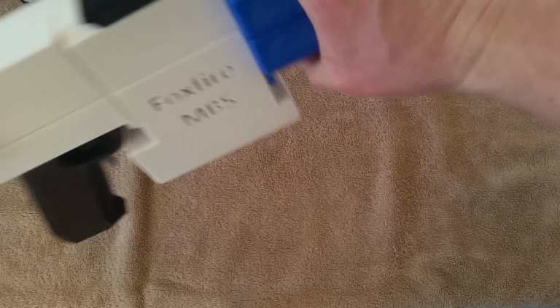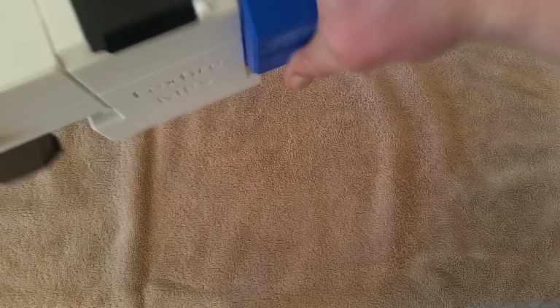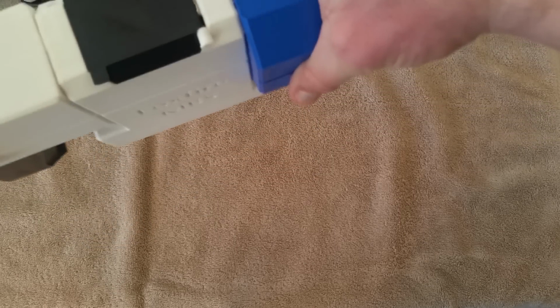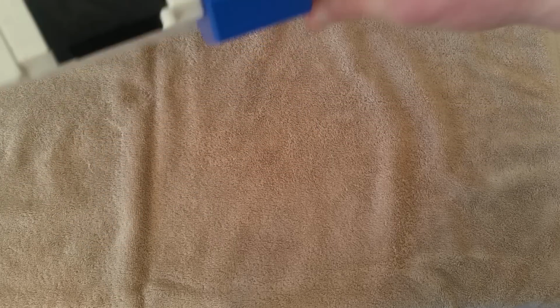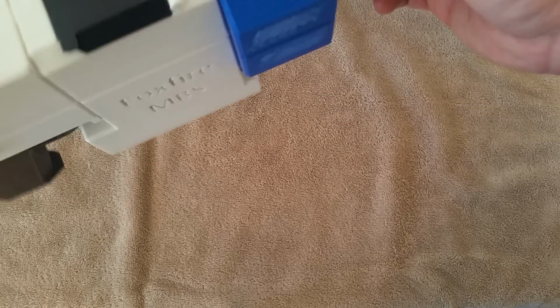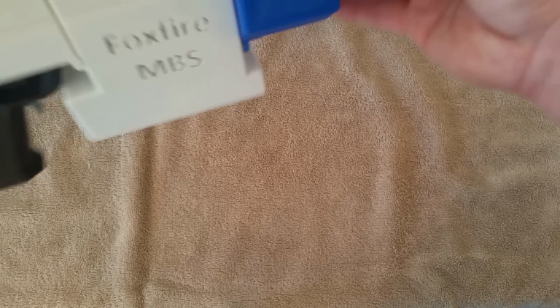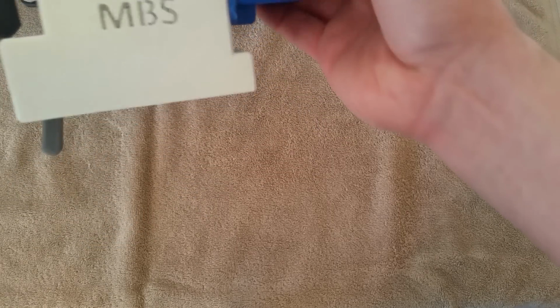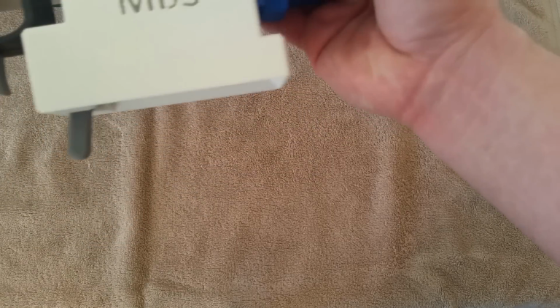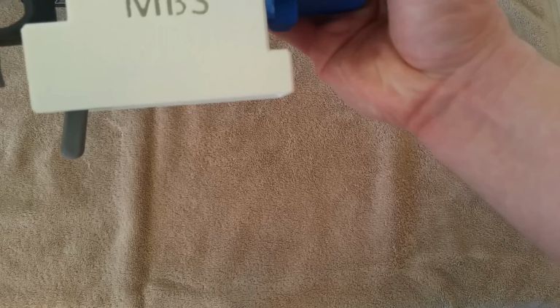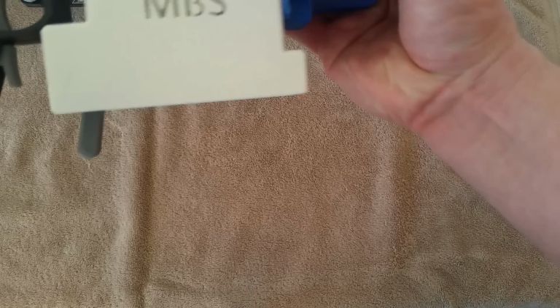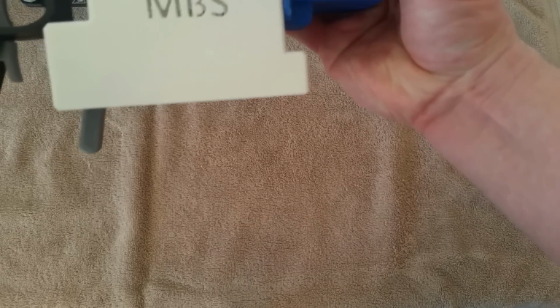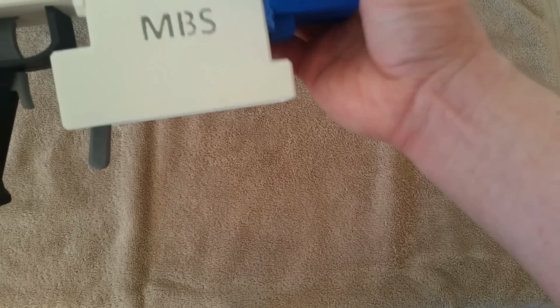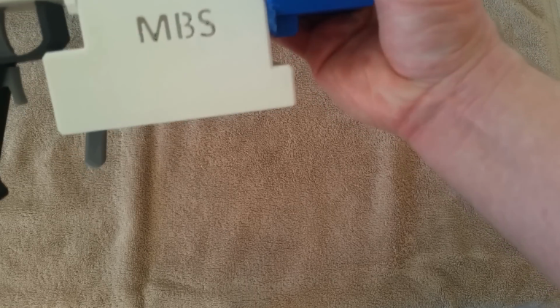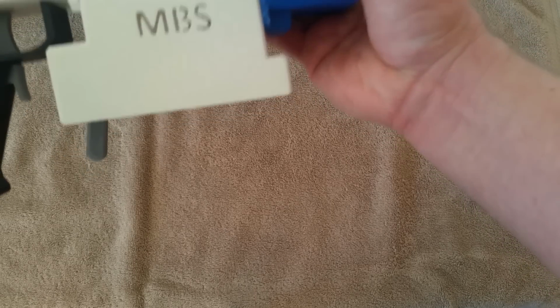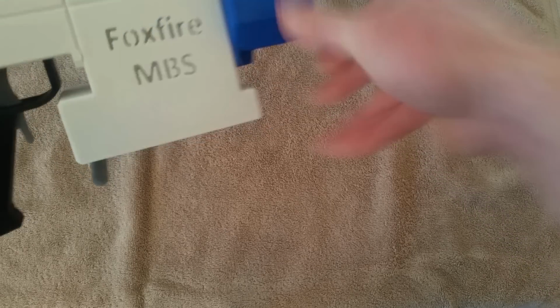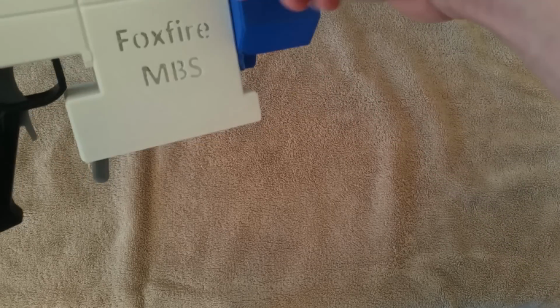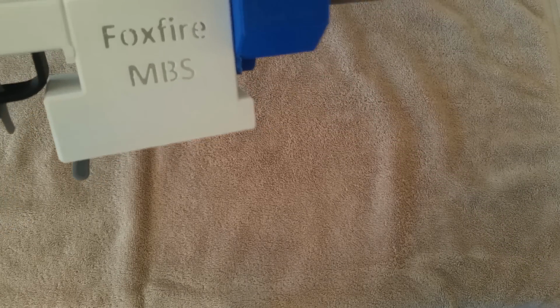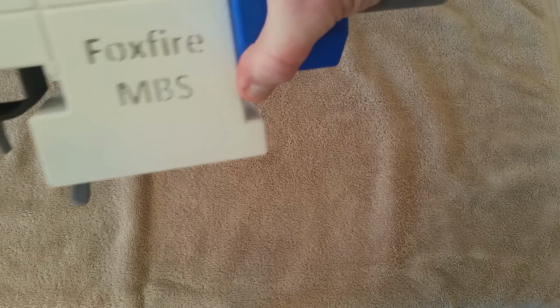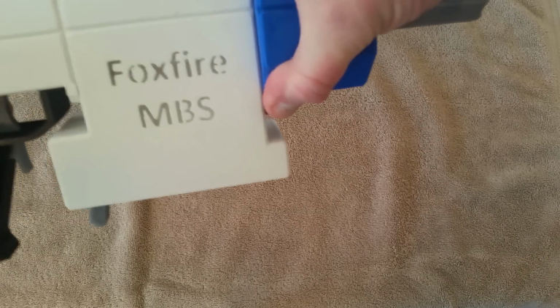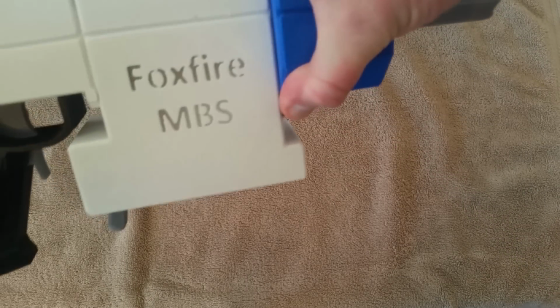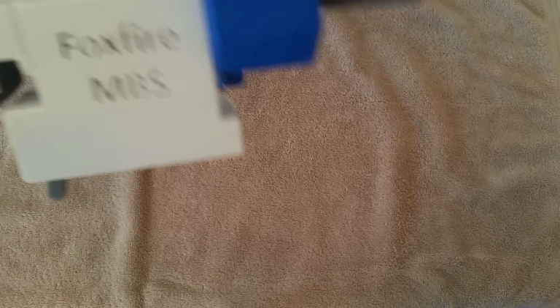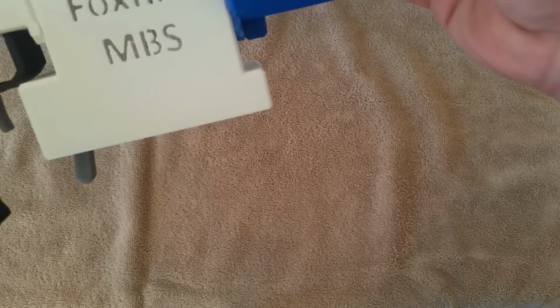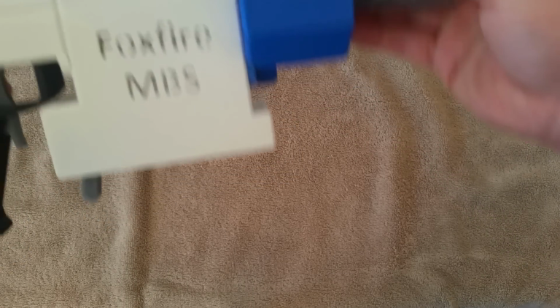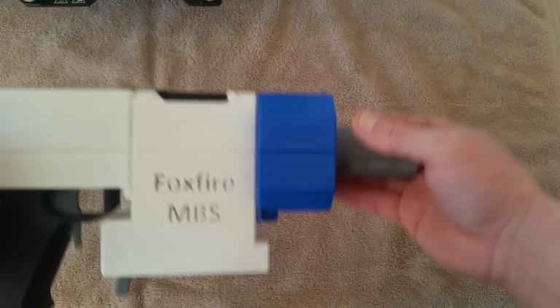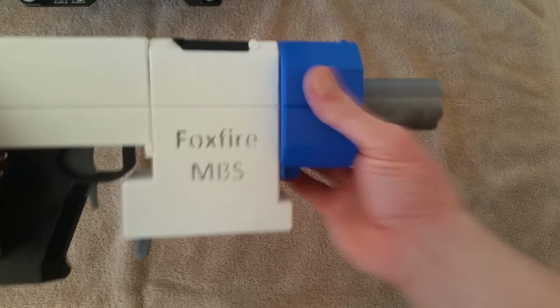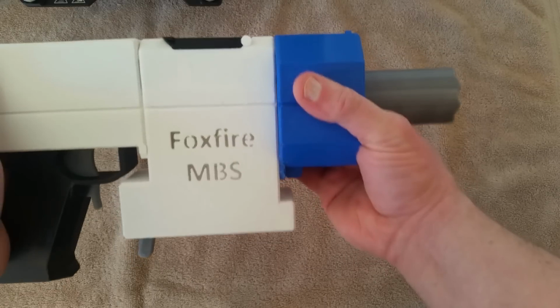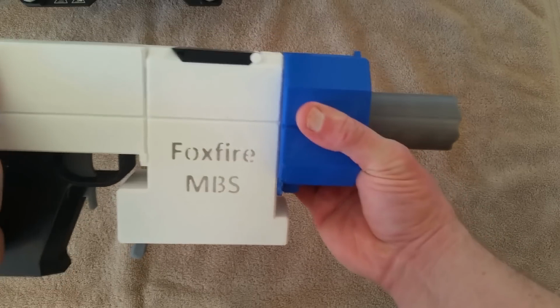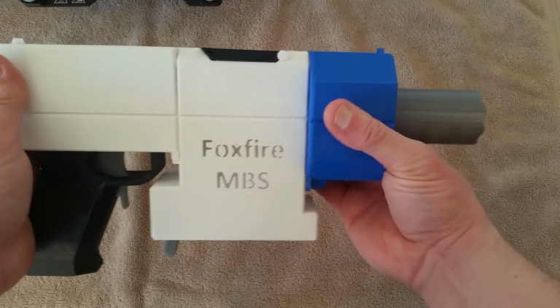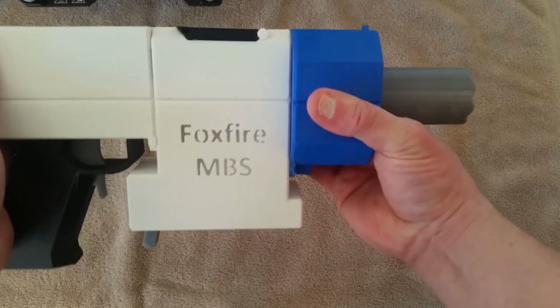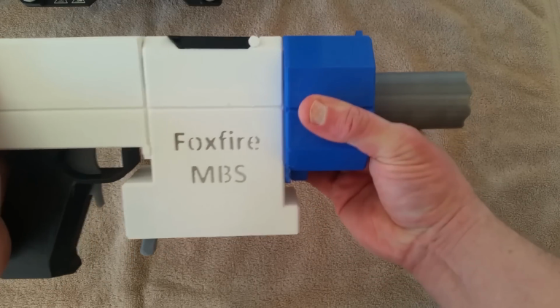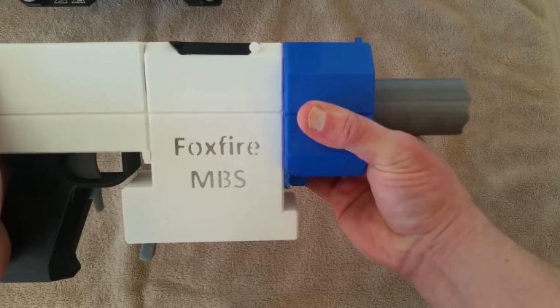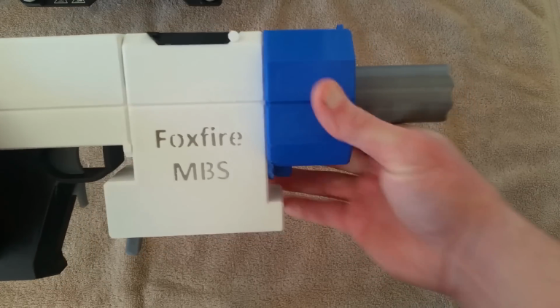This system, while it sounds simple, is very sturdy. It locks in there — the way the hooks and everything work — it holds together really, really well.